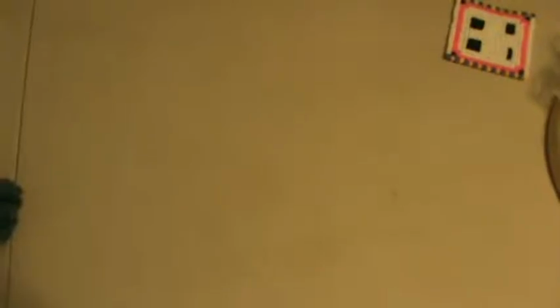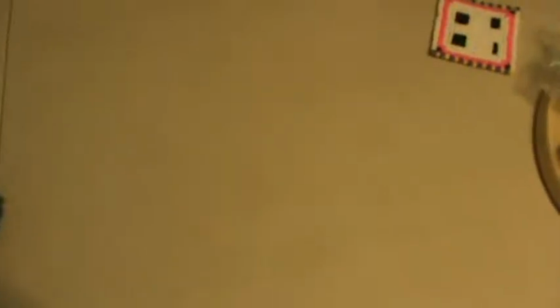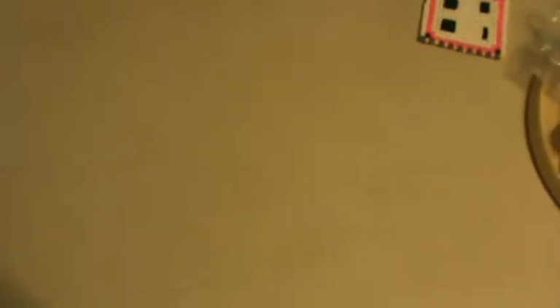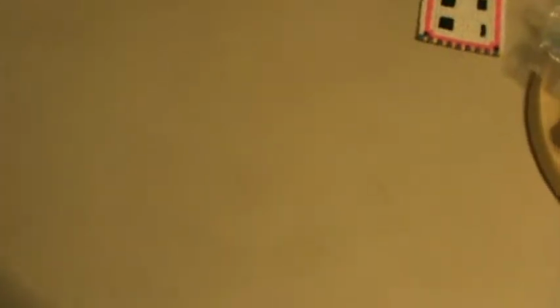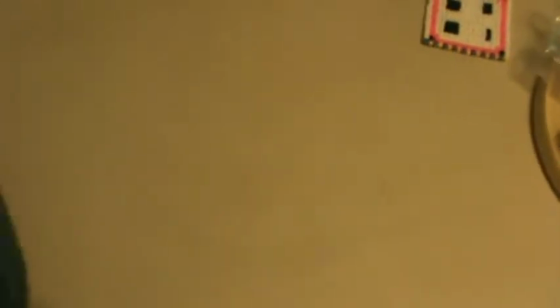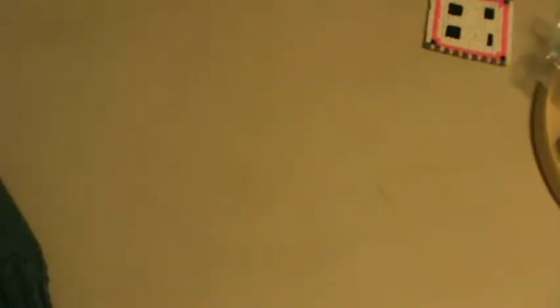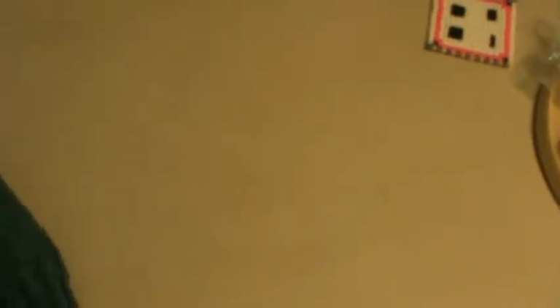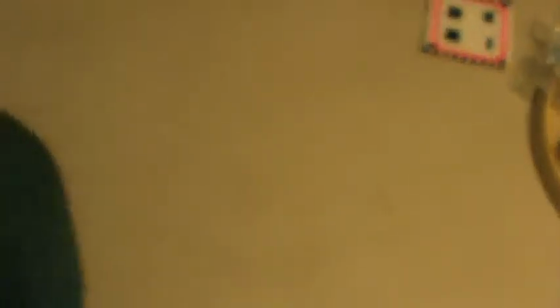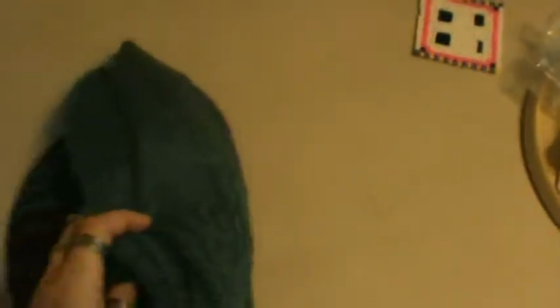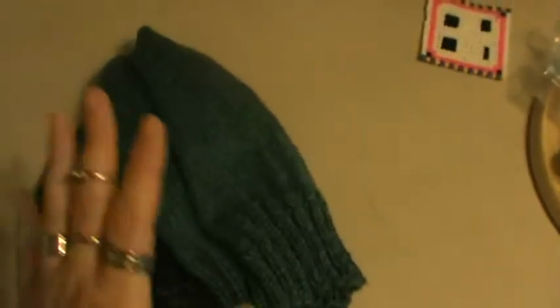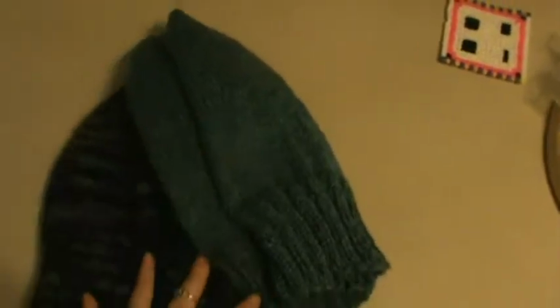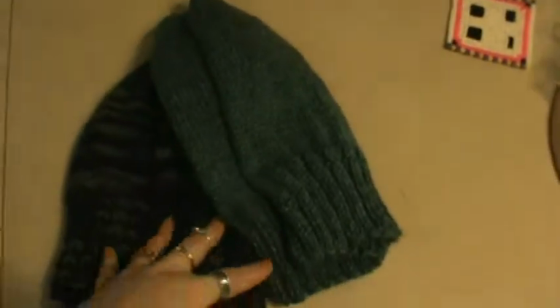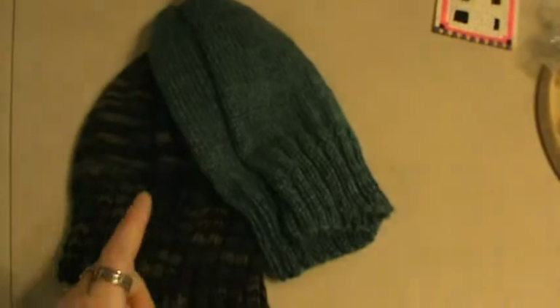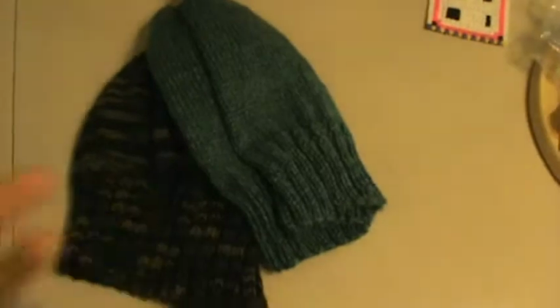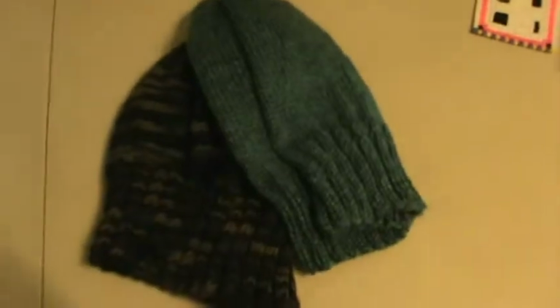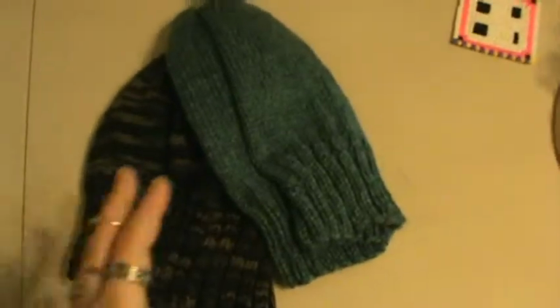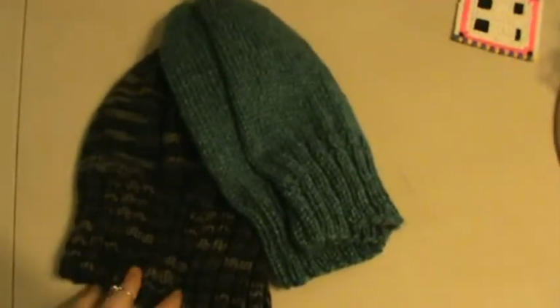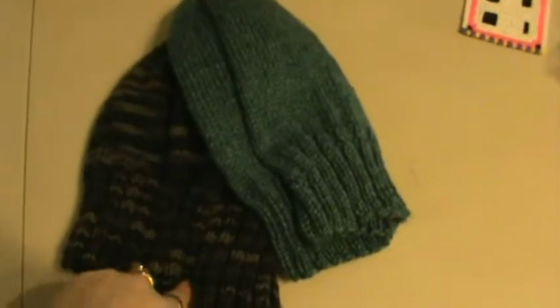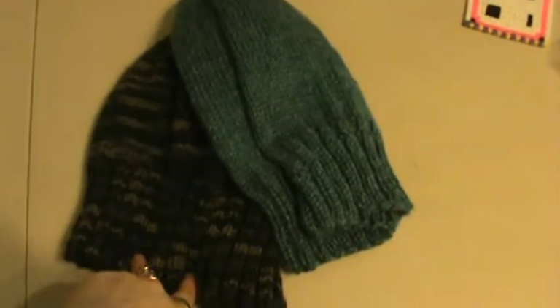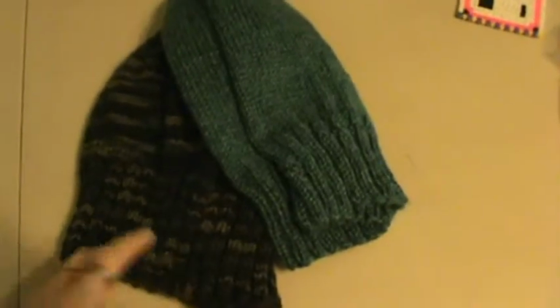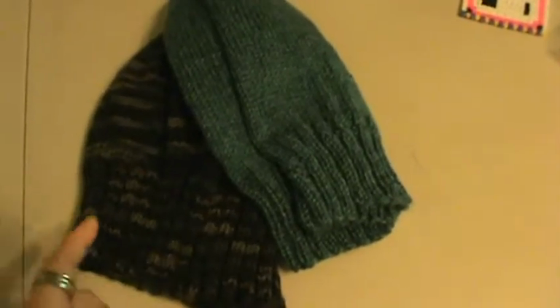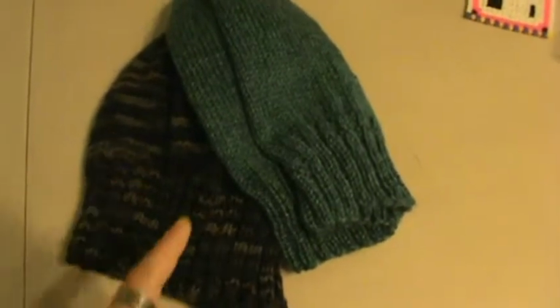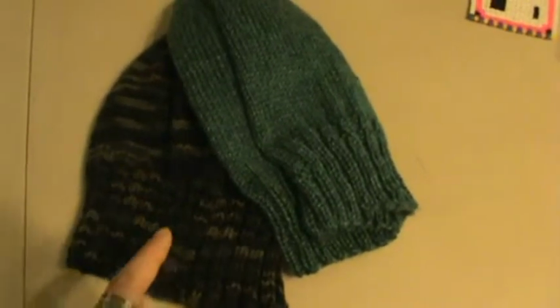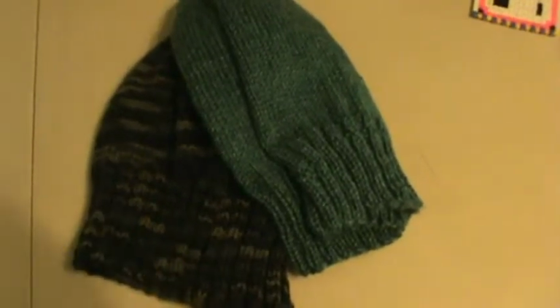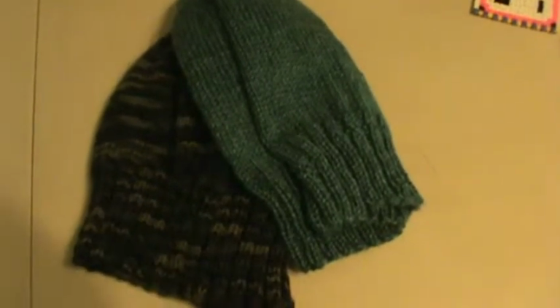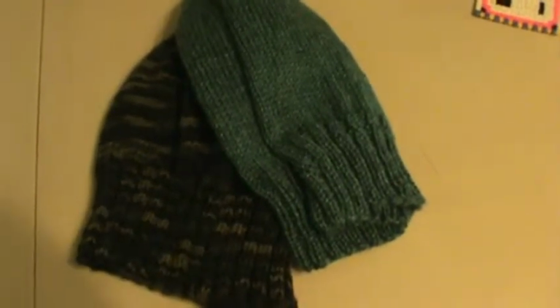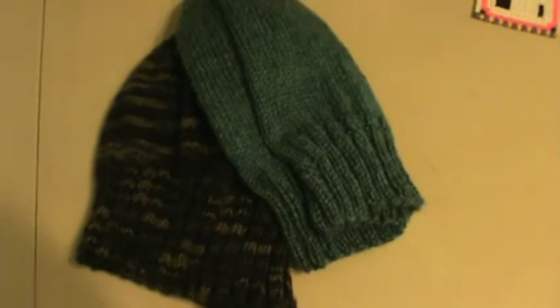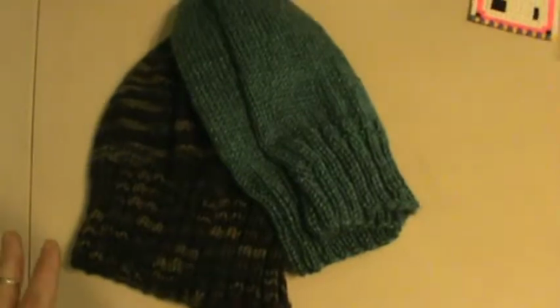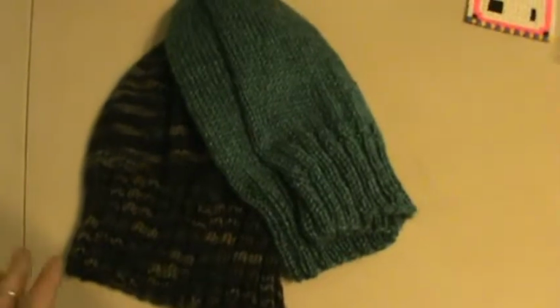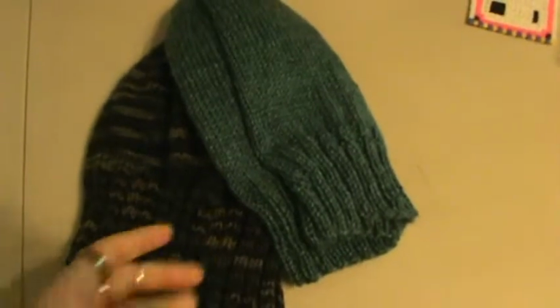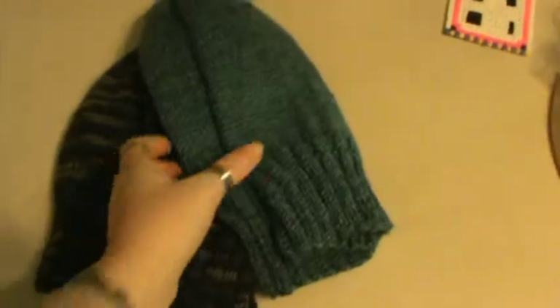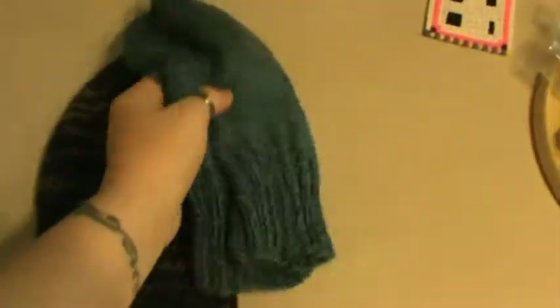Hi everyone, it's Brenda. I want to come on and do a quick share with you of some knitting. I'm not going to get around to a Stash Buster episode before I'm going to be handing these off, so I wanted to show them now before I forgot to.